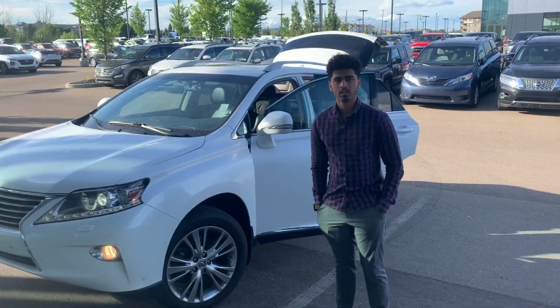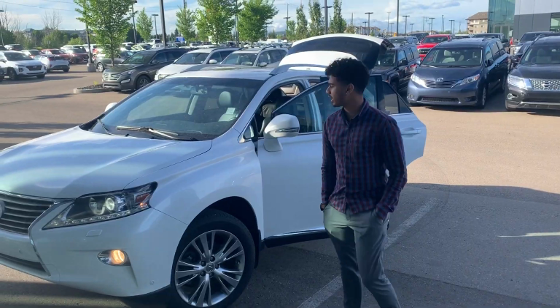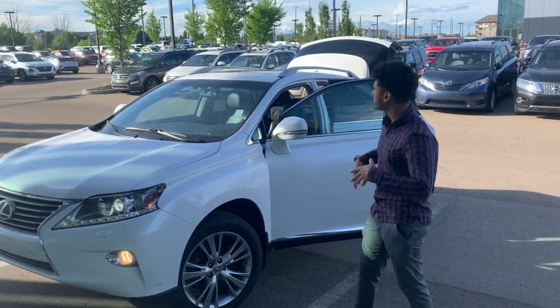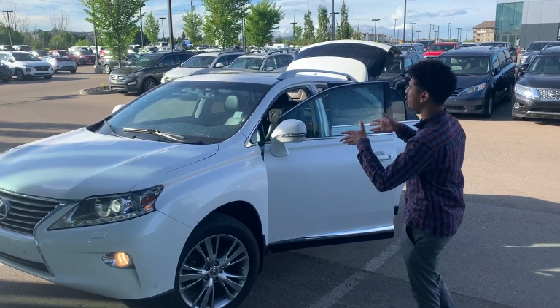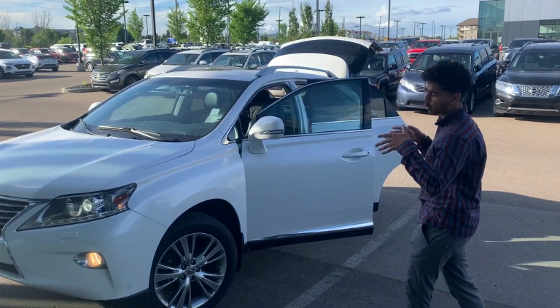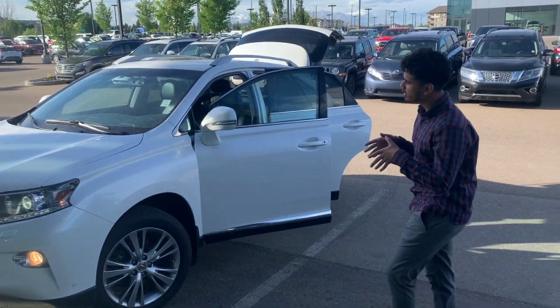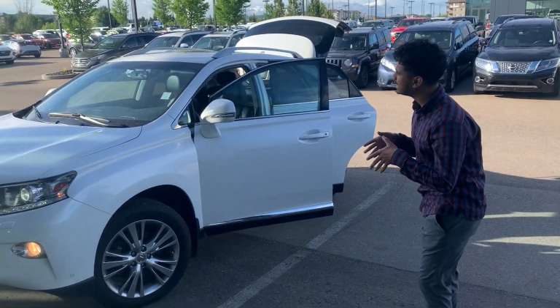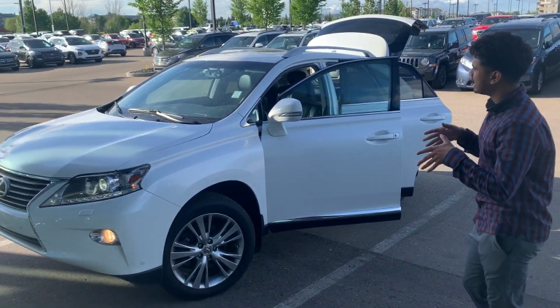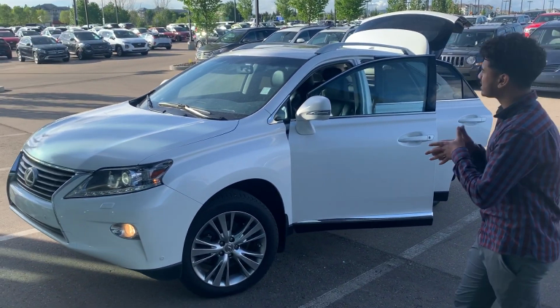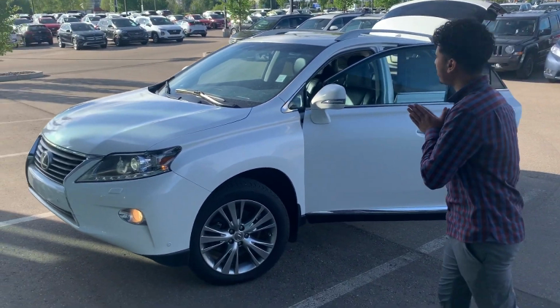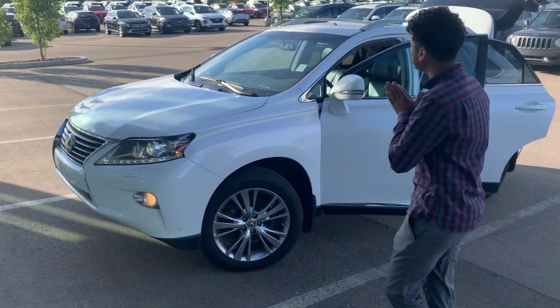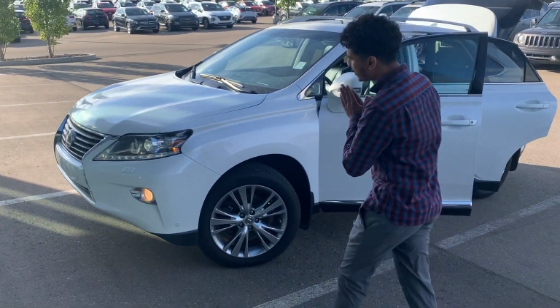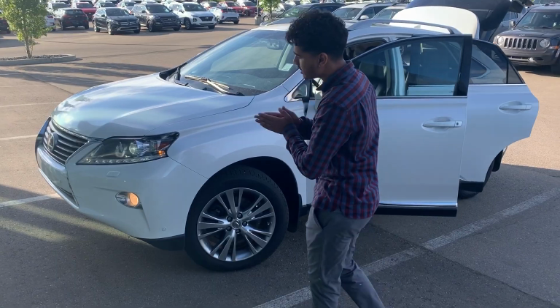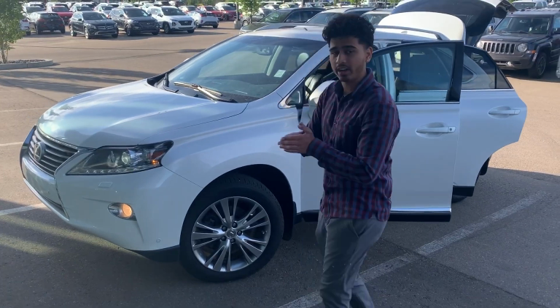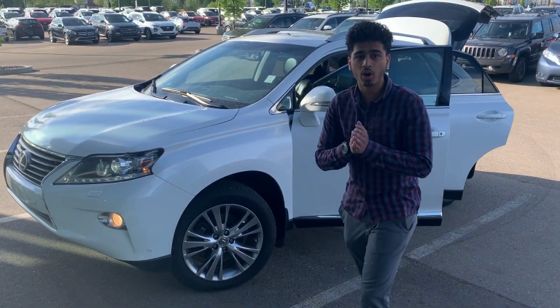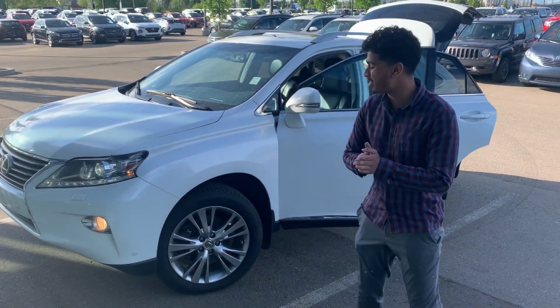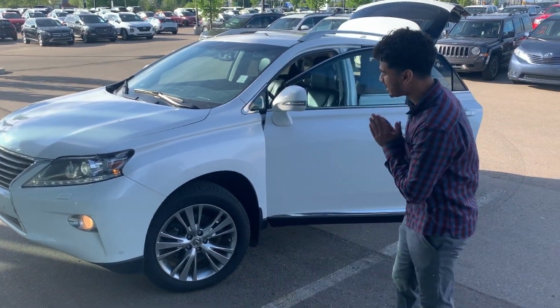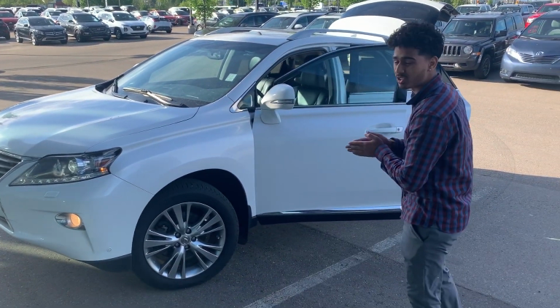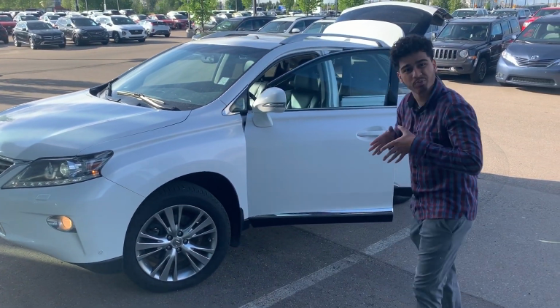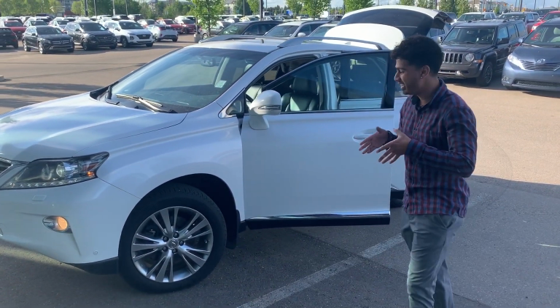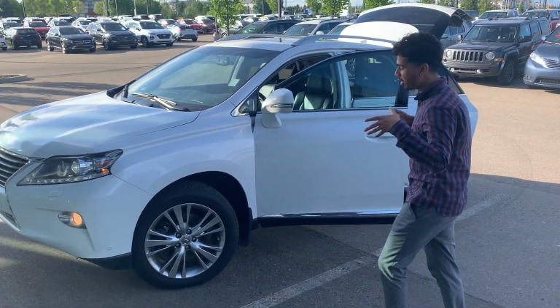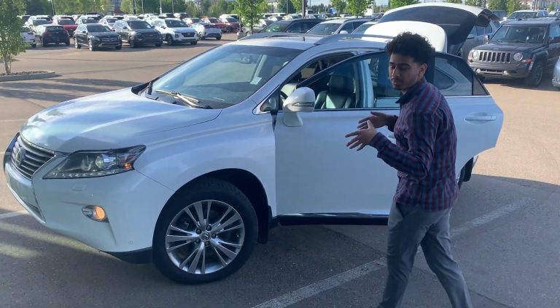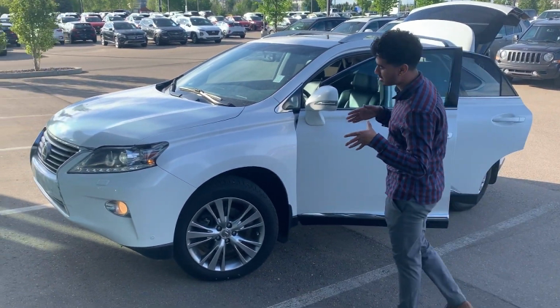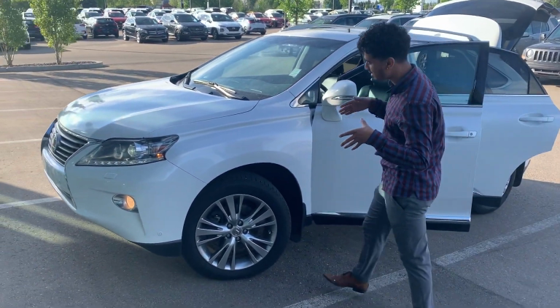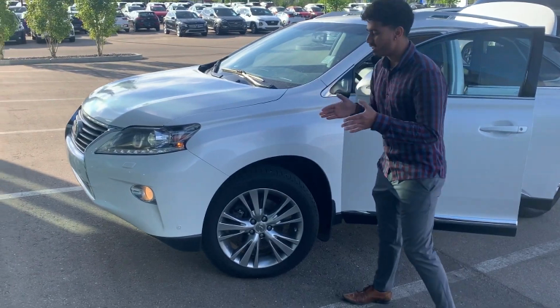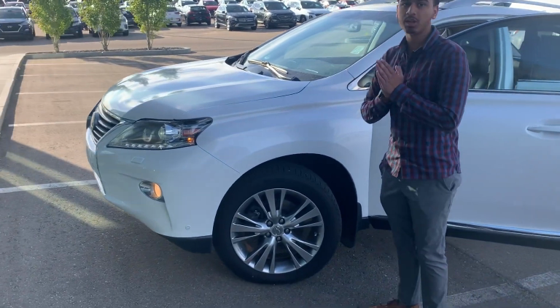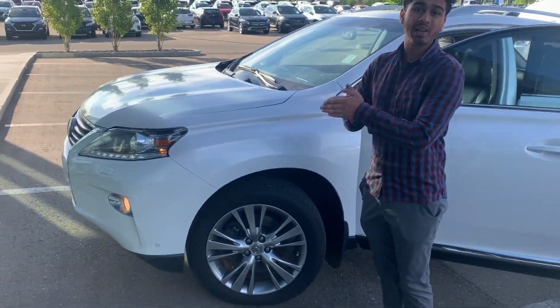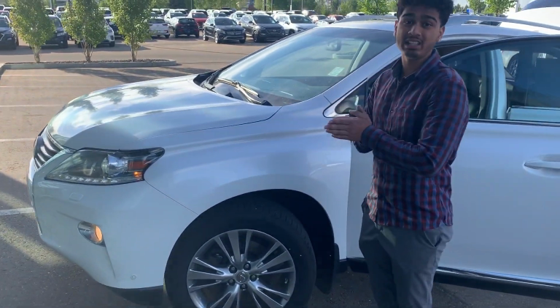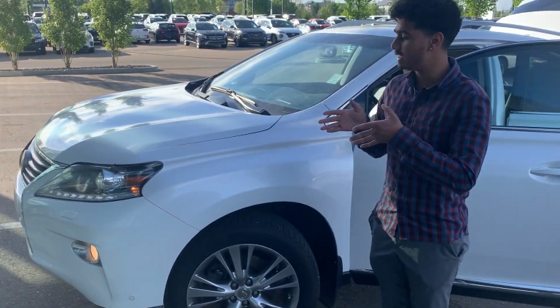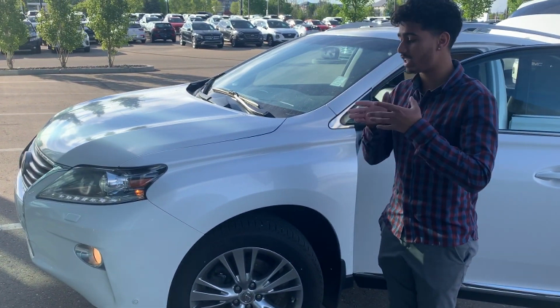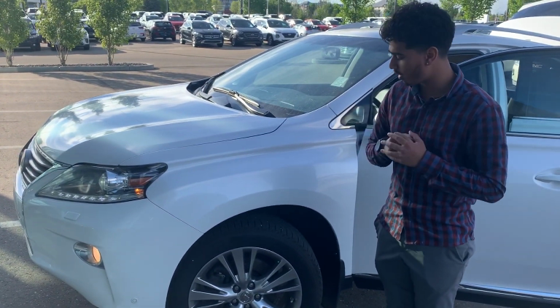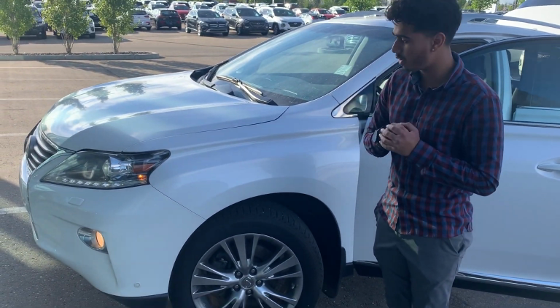Hey Gary, I want to thank you for recording on a 2014 Lexus RX 350. This car is all-wheel drive and it is a Lexus luxury brand. You get all the premium features in this. This car comes equipped with LED headlights and fog lights as well.